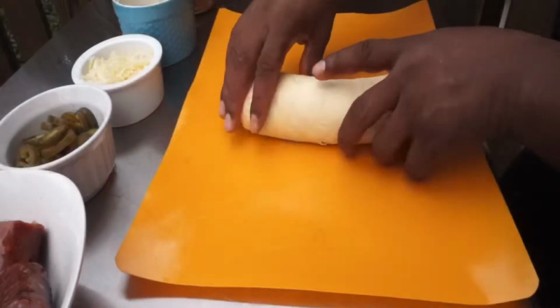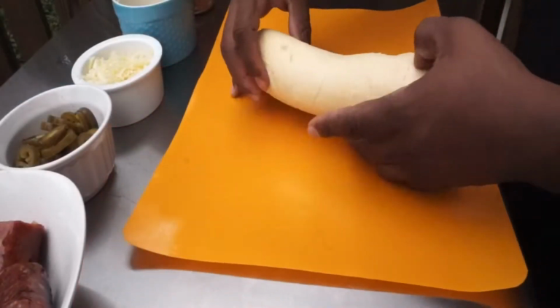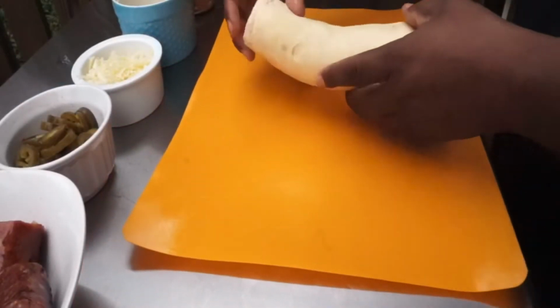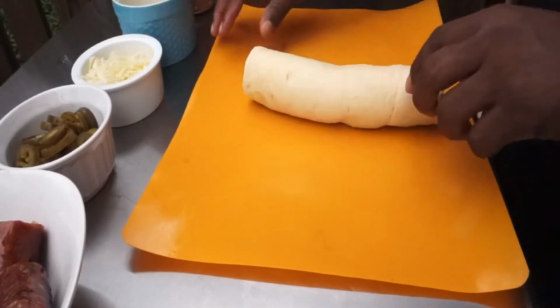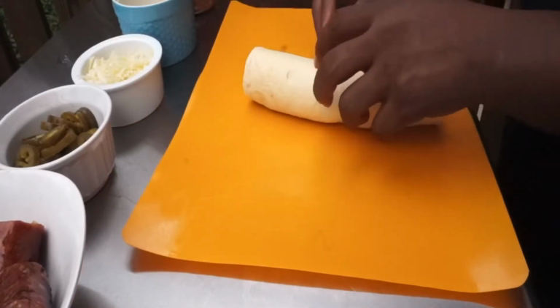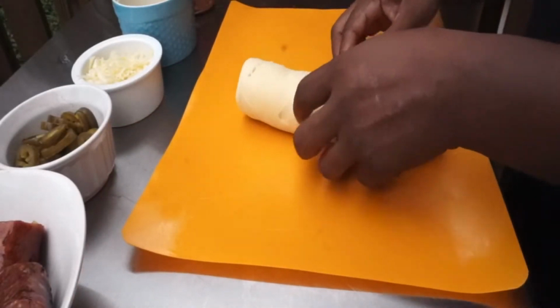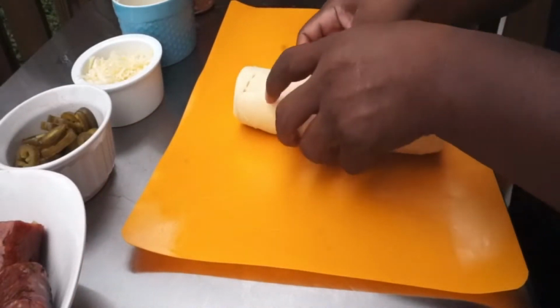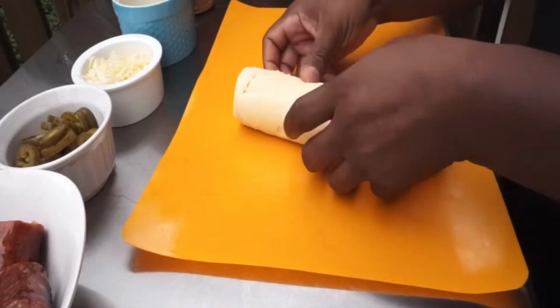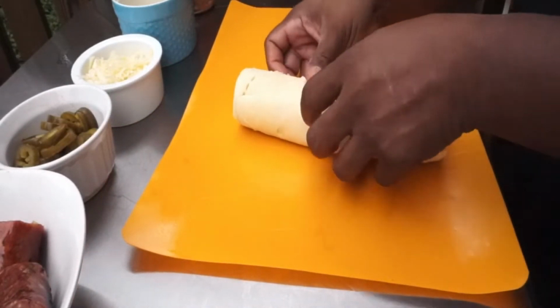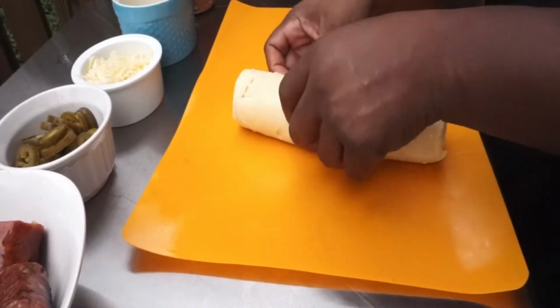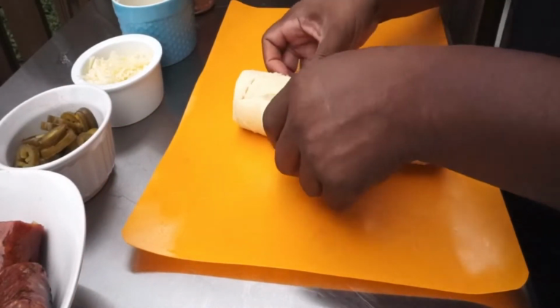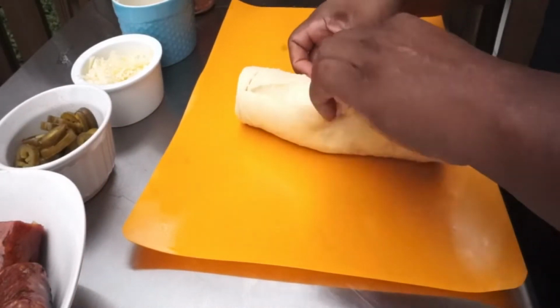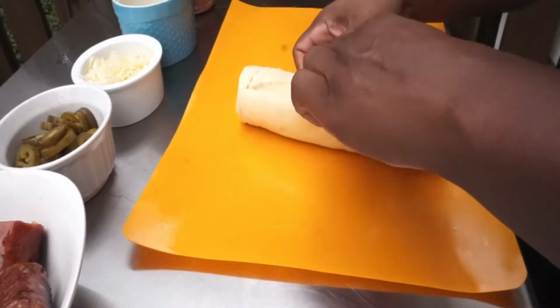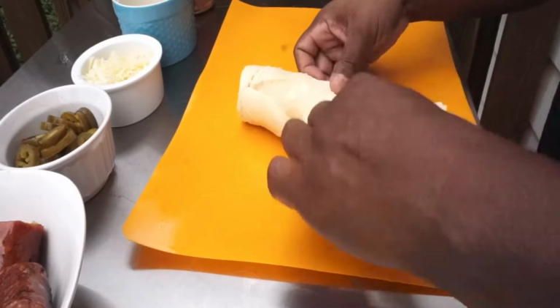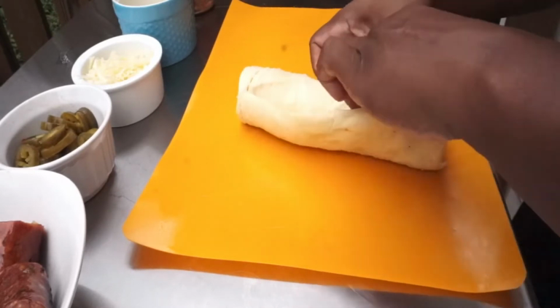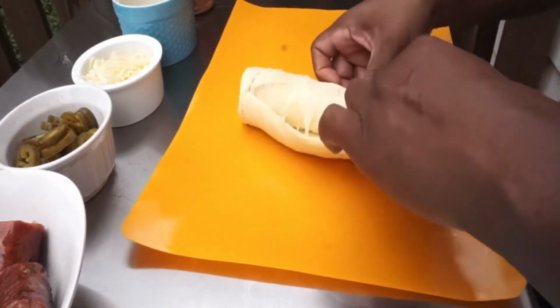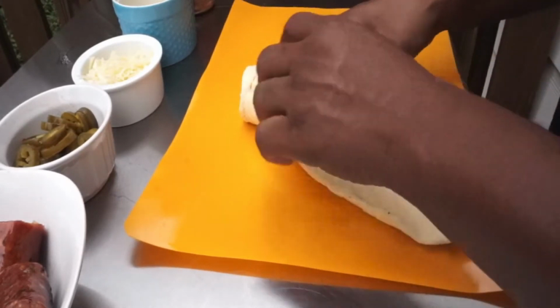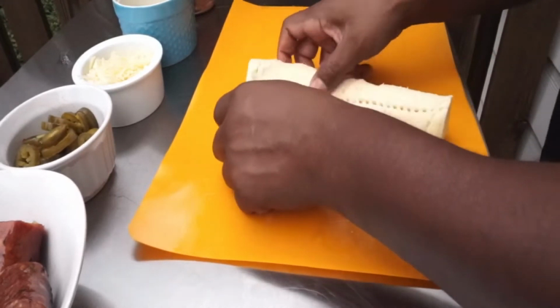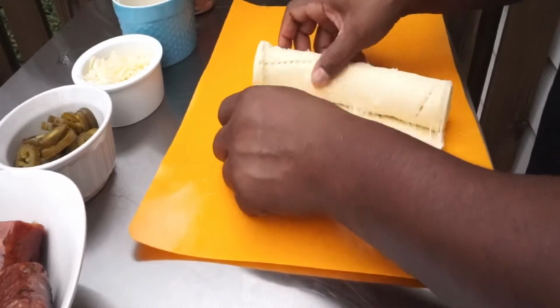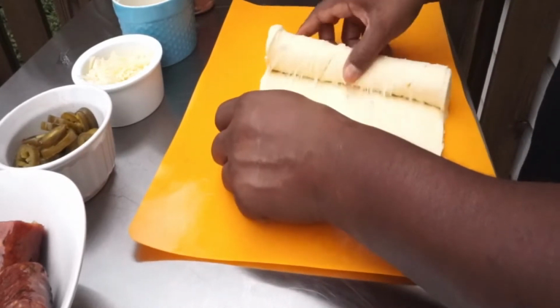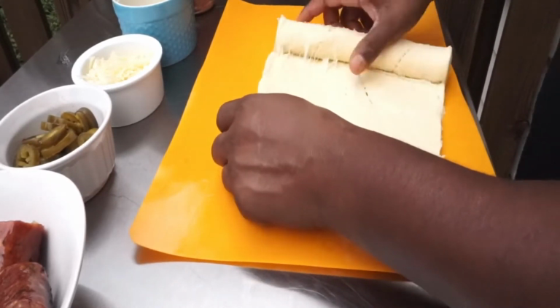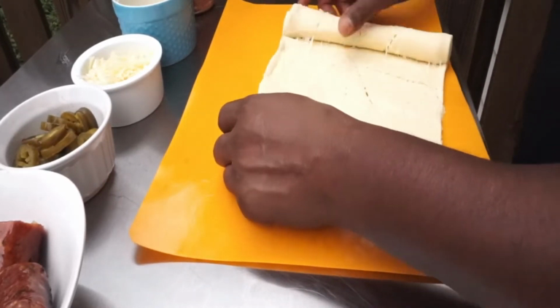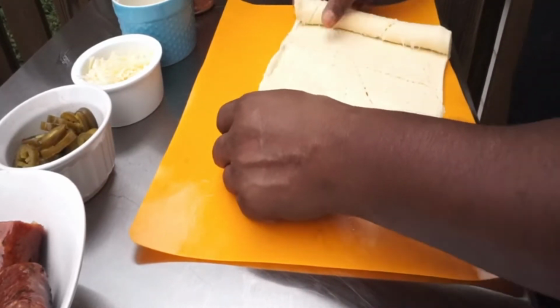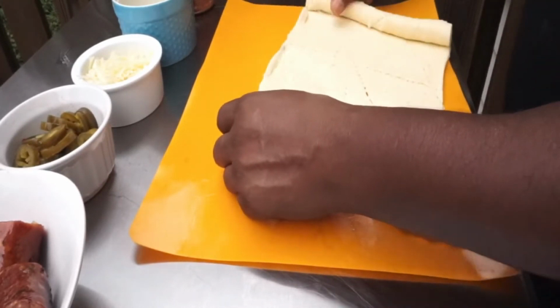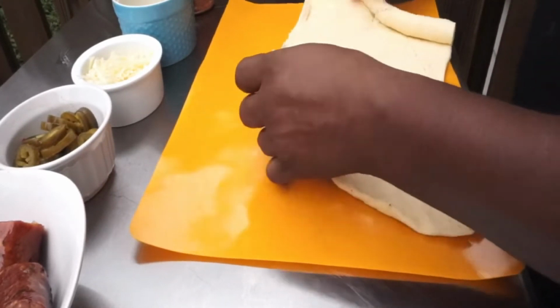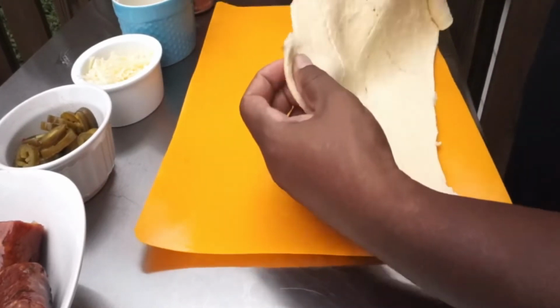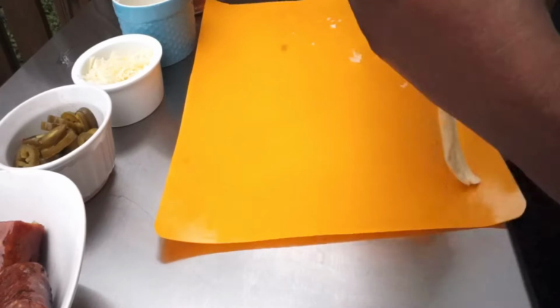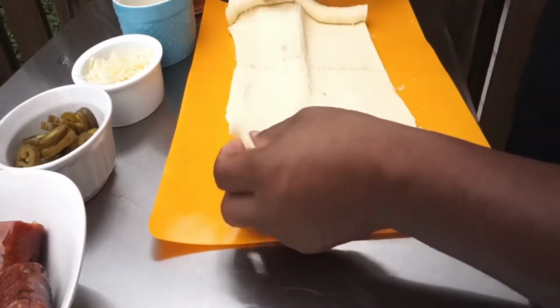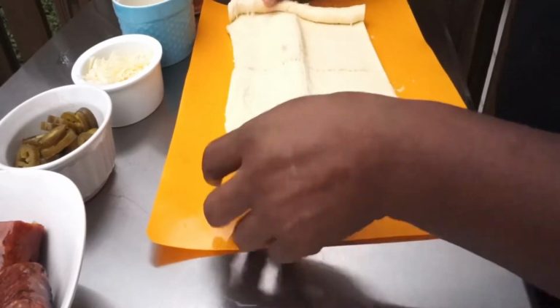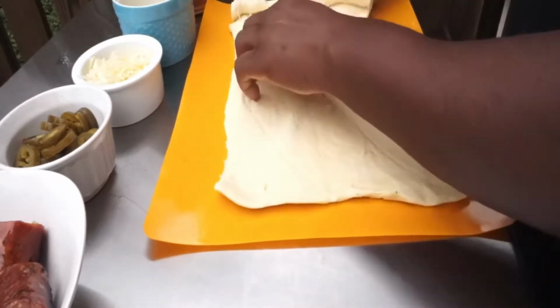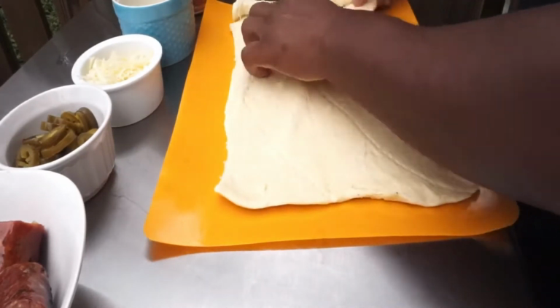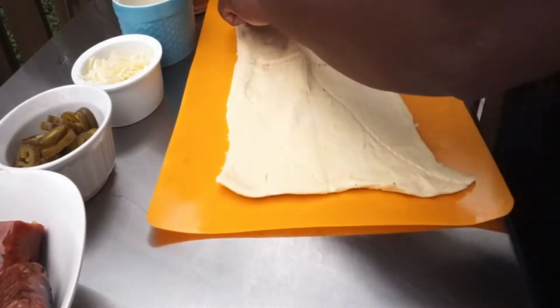All right, on to the next step. You must have a quality crescent roll, and you just want to spread that thing on out like such. I'm gonna cut the sausages up to about maybe one and a half to two inch pieces. Make sure they're cool though.